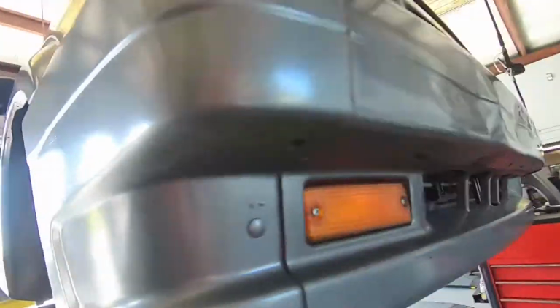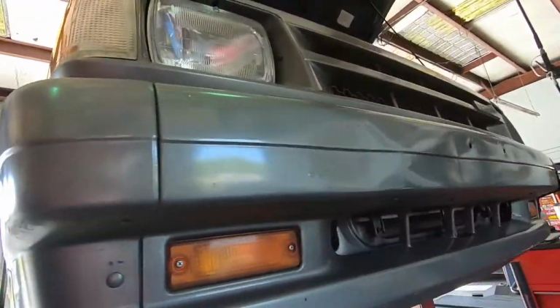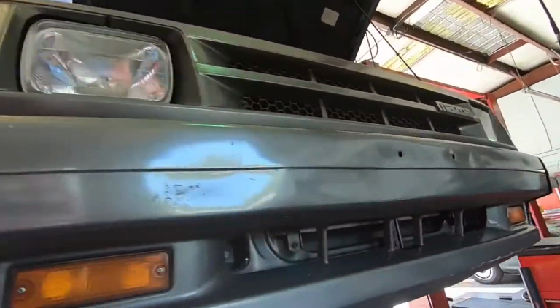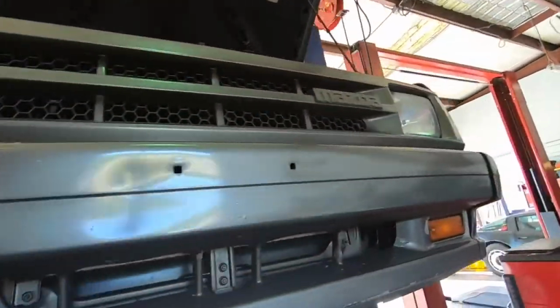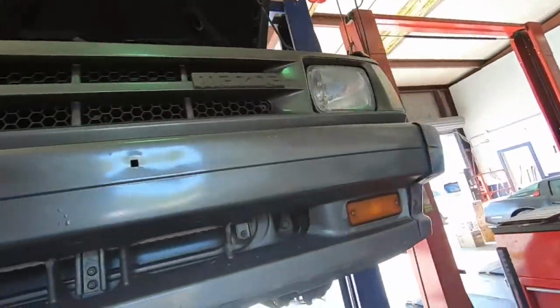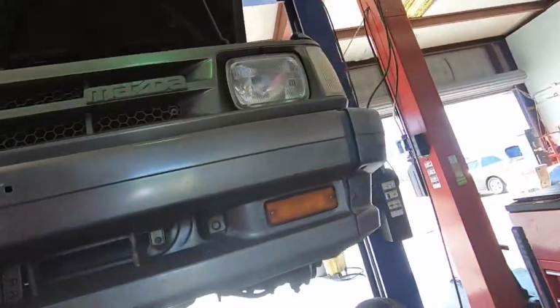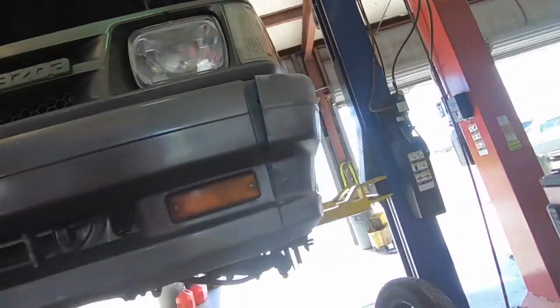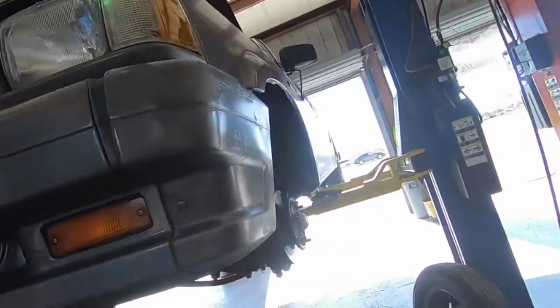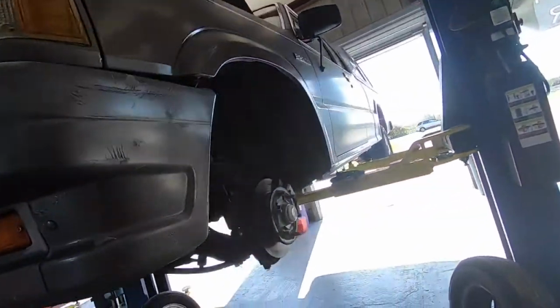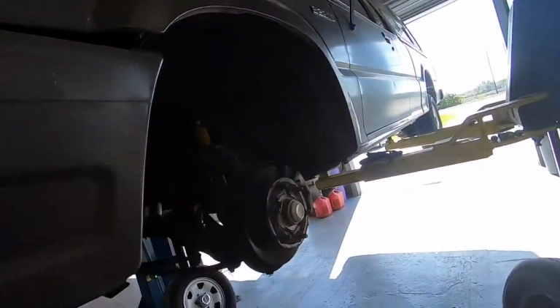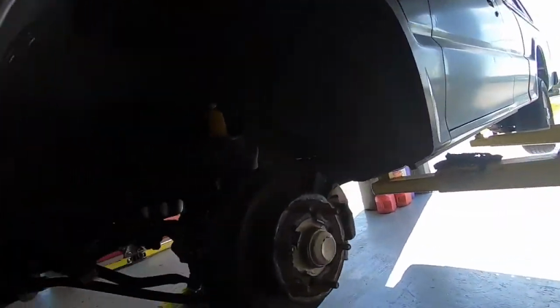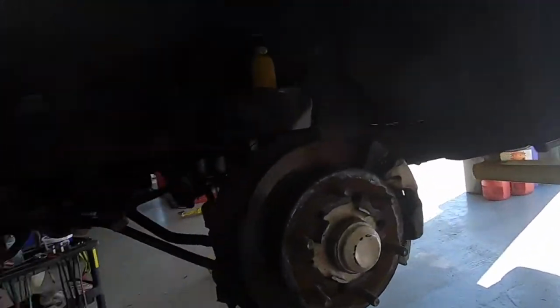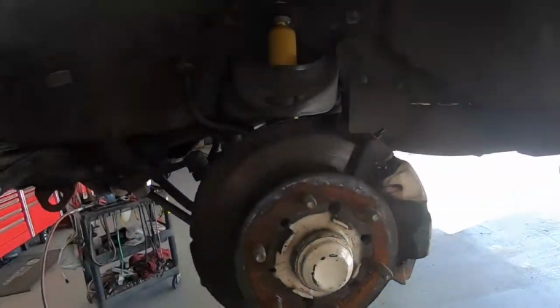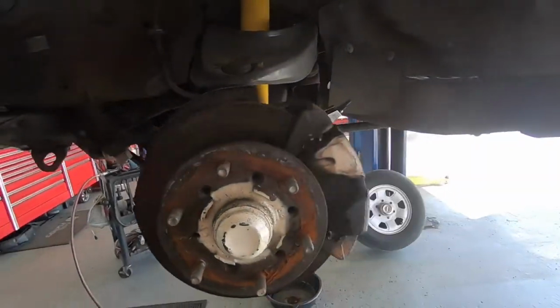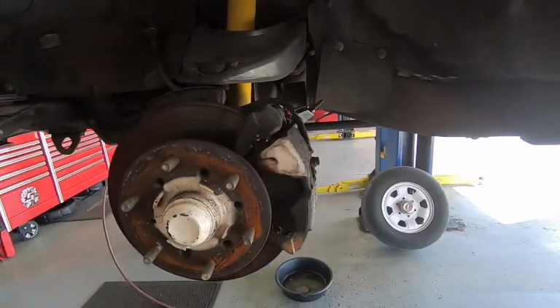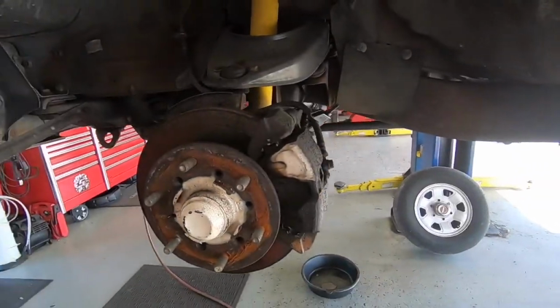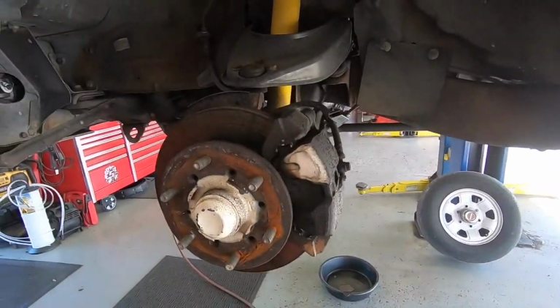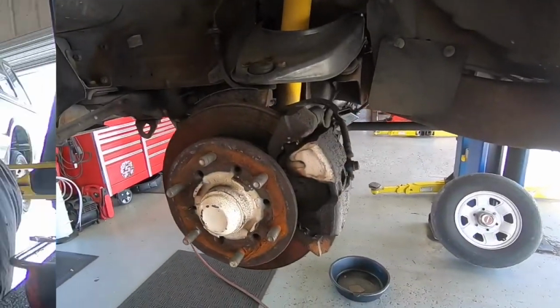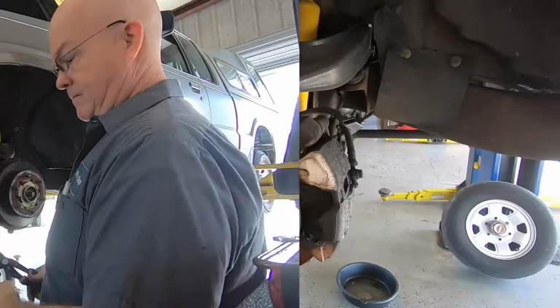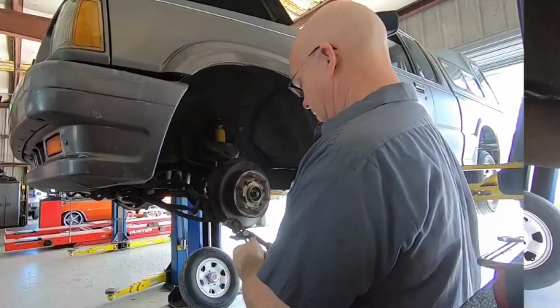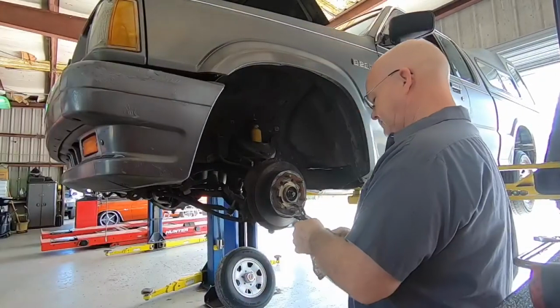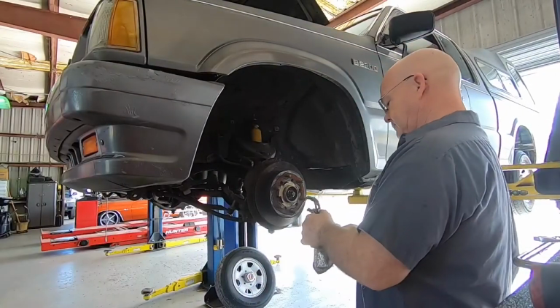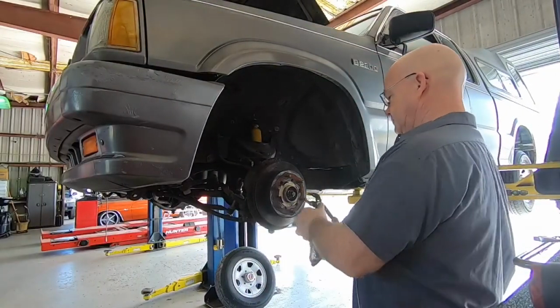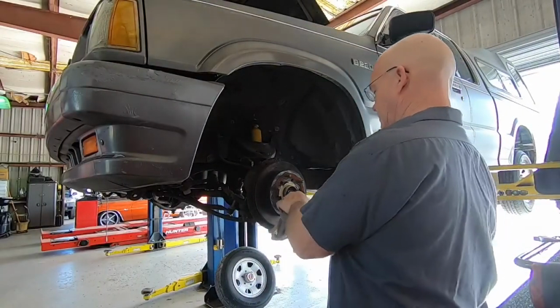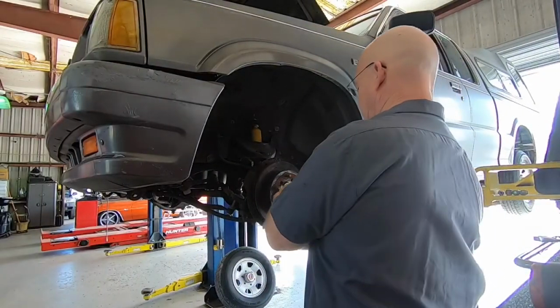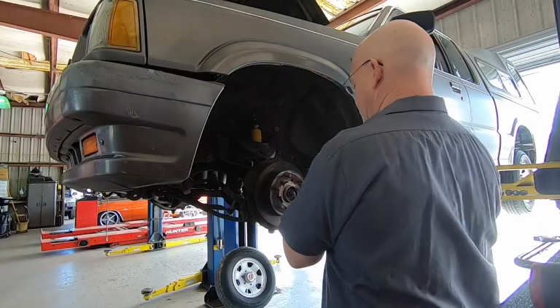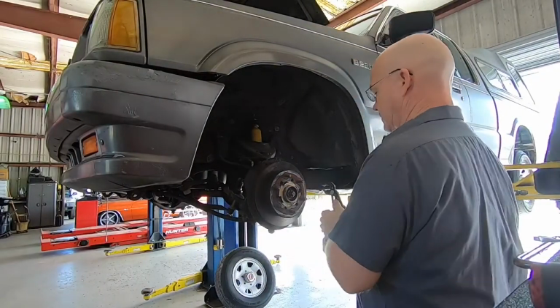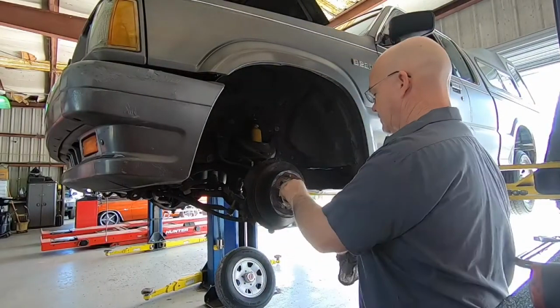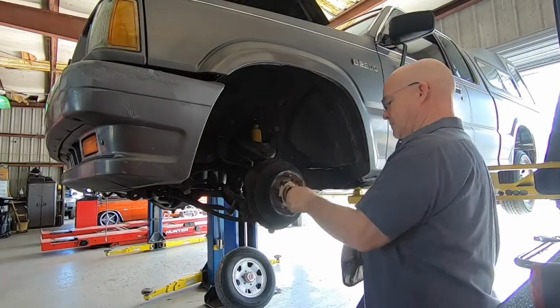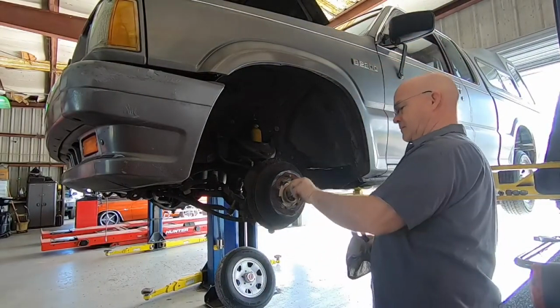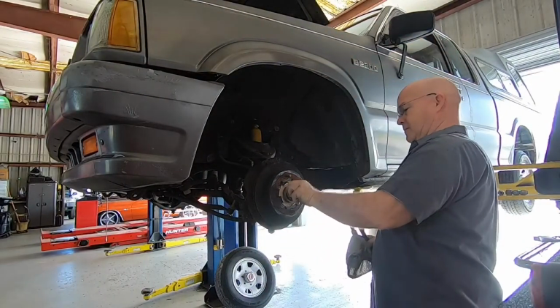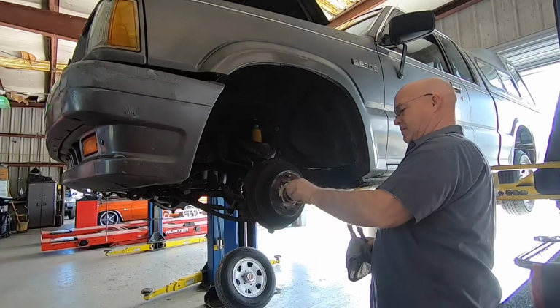I'll start off with this Mazda B2200, showing you the brake rotors and the calipers are leaking fluid real bad. So we're going to turn the rotors, repack all the bearings, new brake pads and calipers.